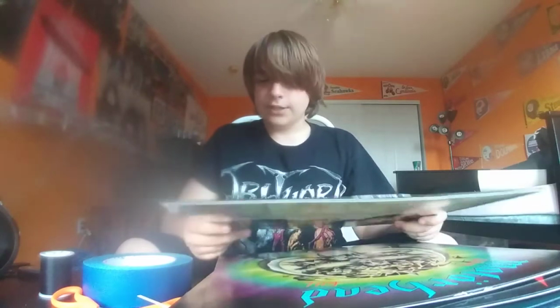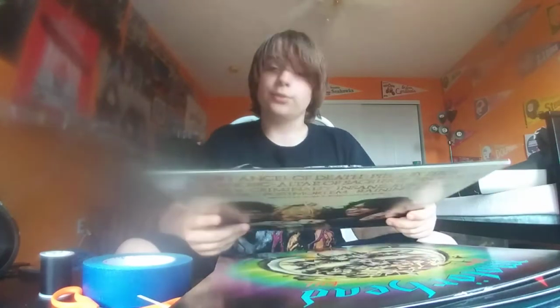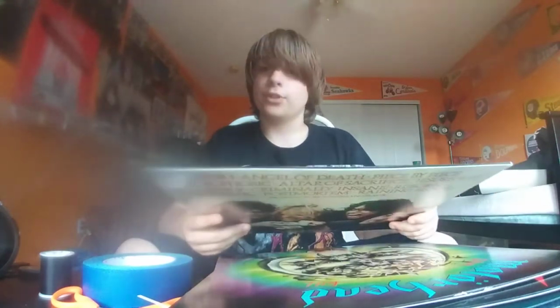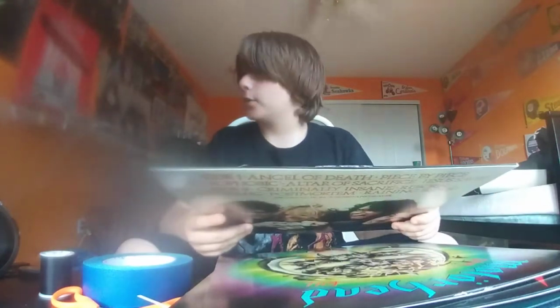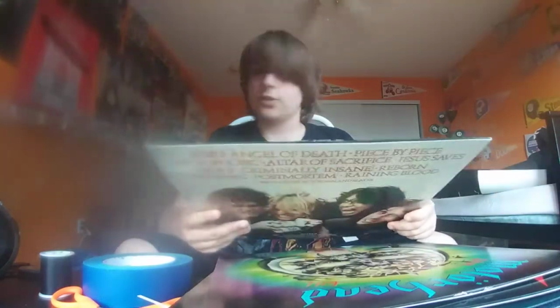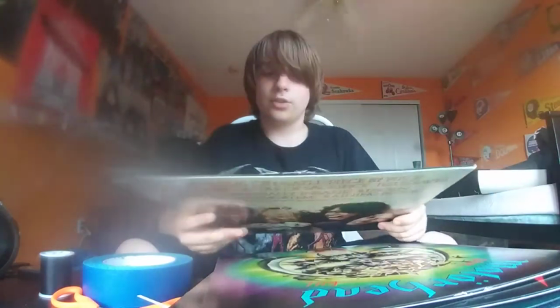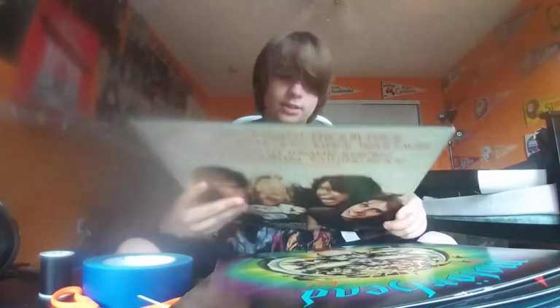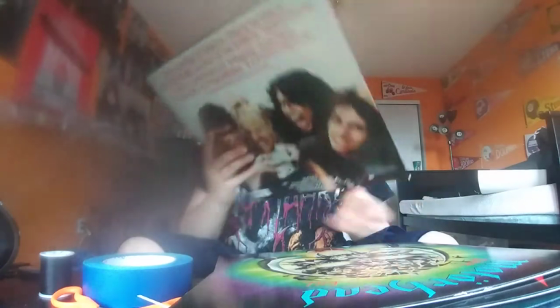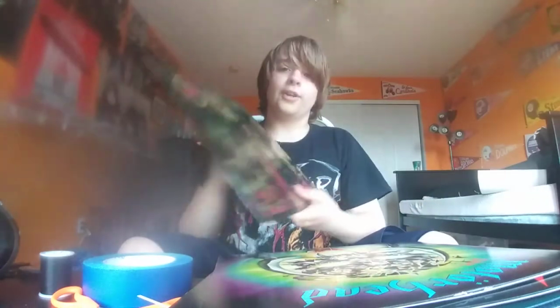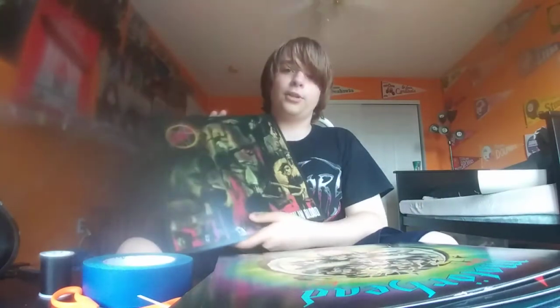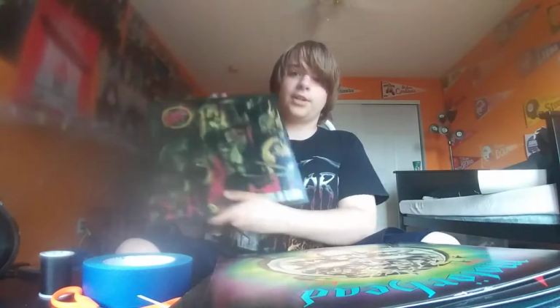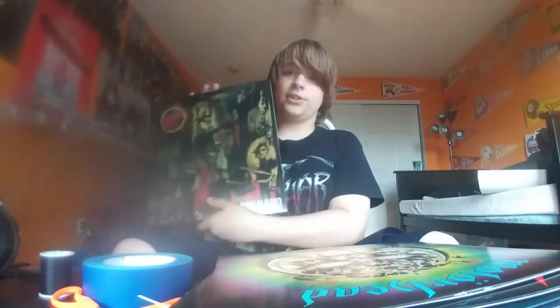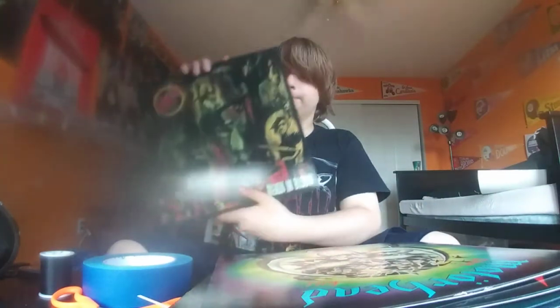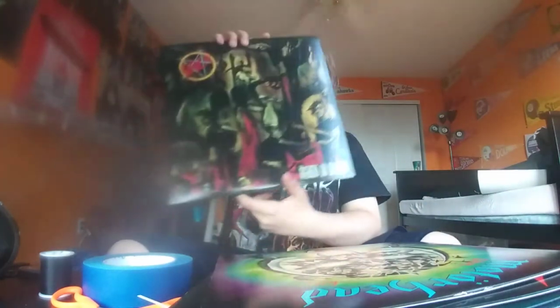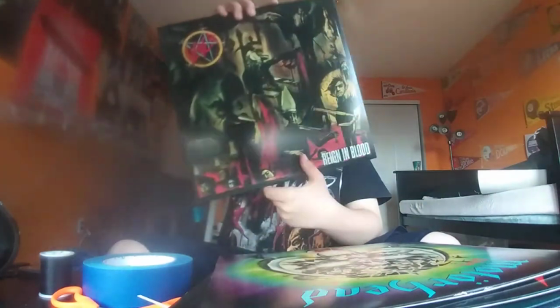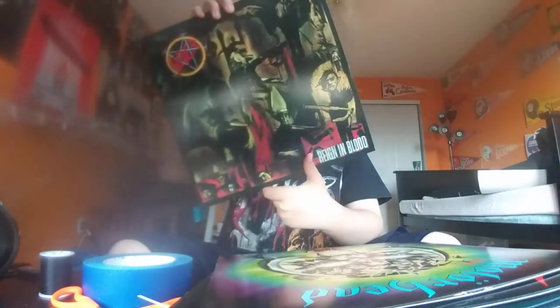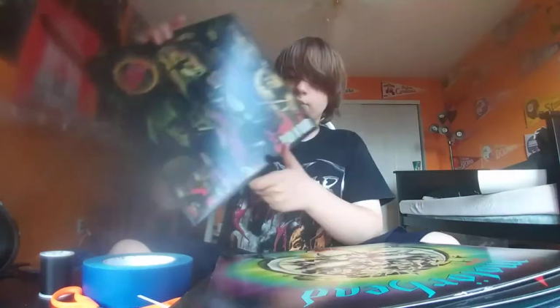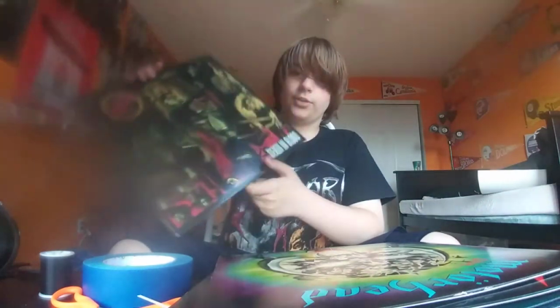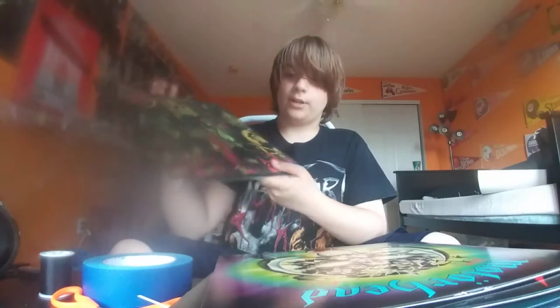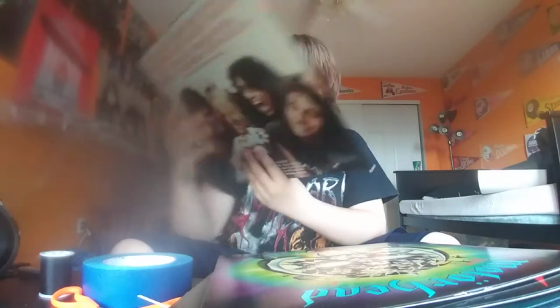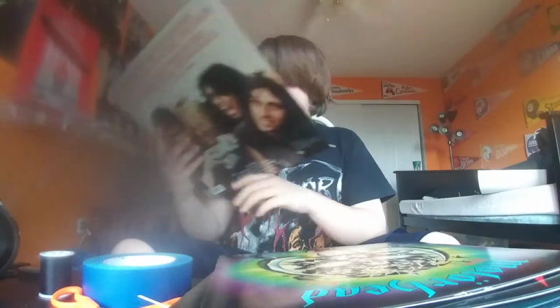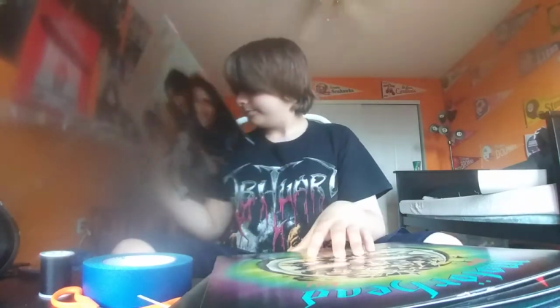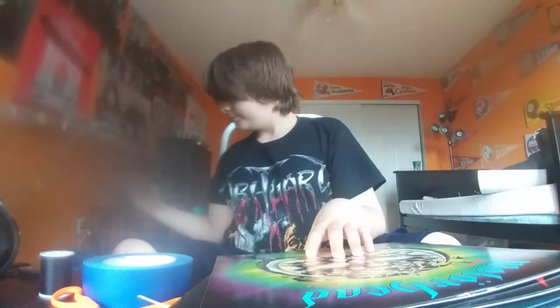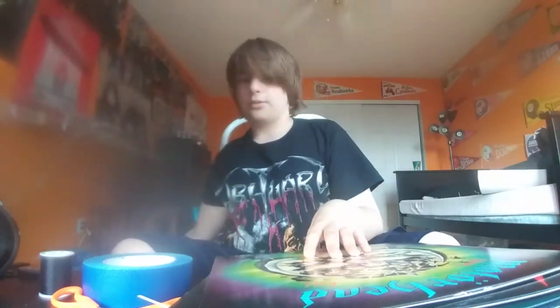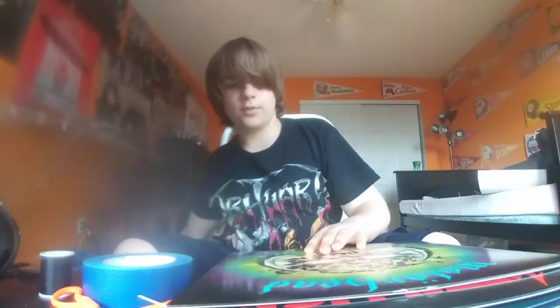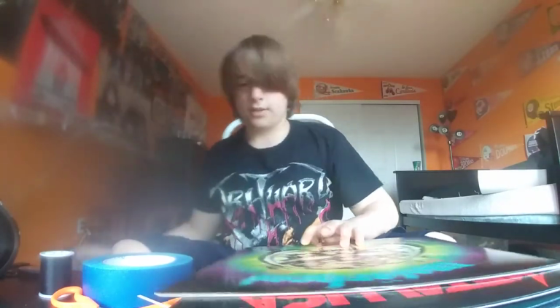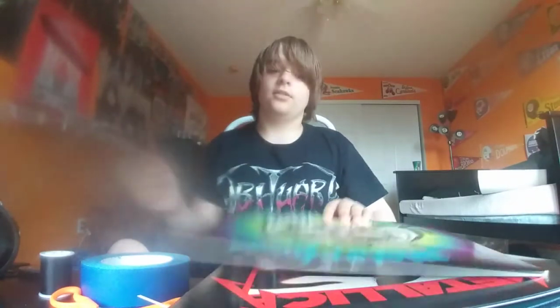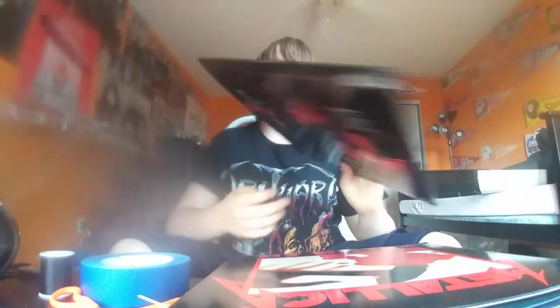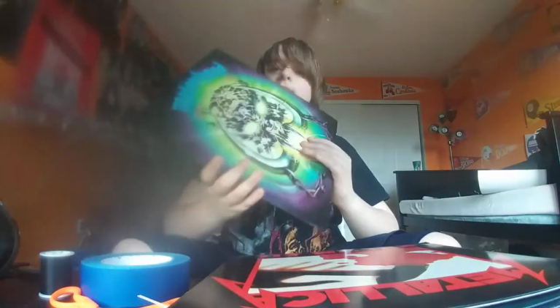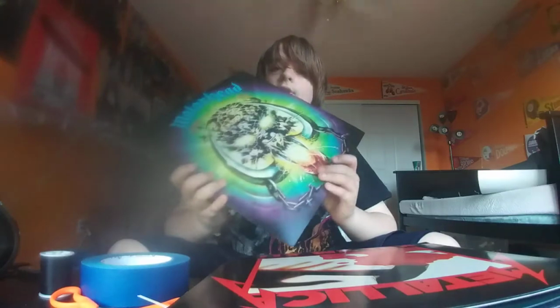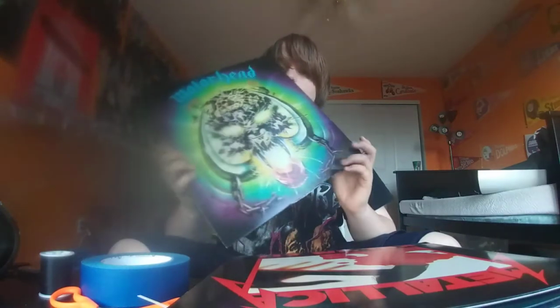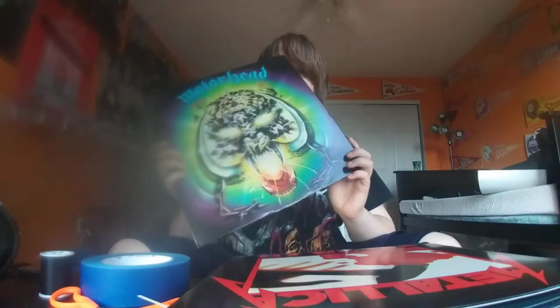First off, I'm going to be starting with Reign in Blood by Slayer. It's a really good album. Next we have Motörhead, Overkill.